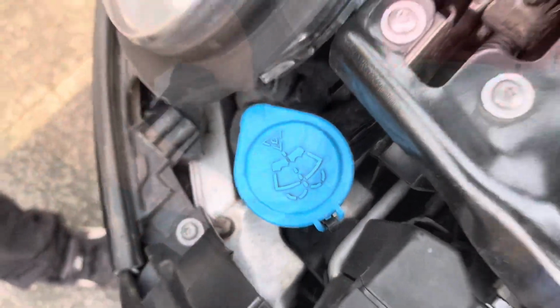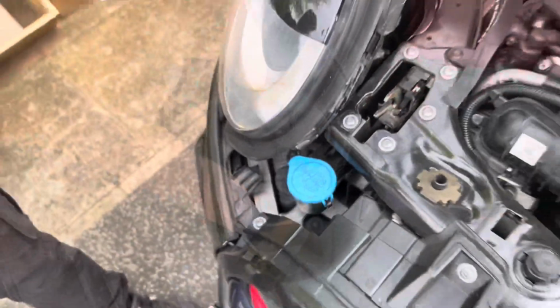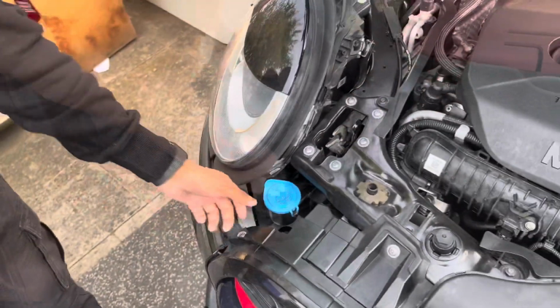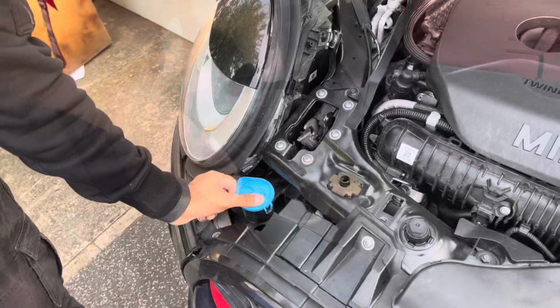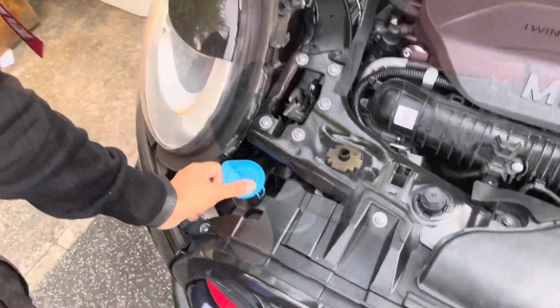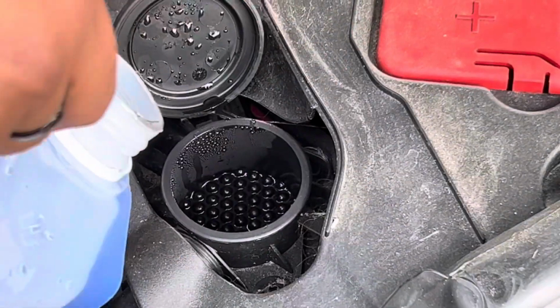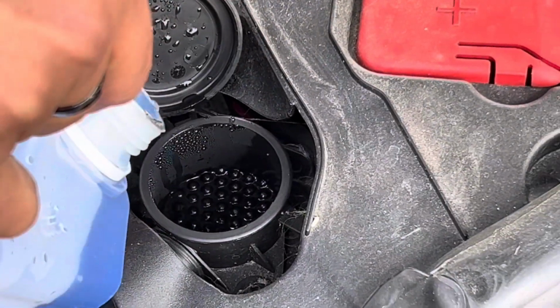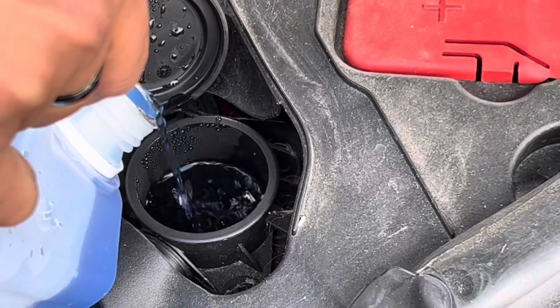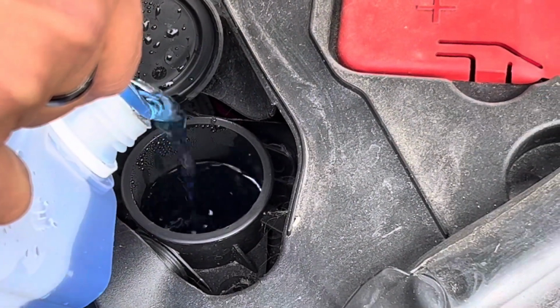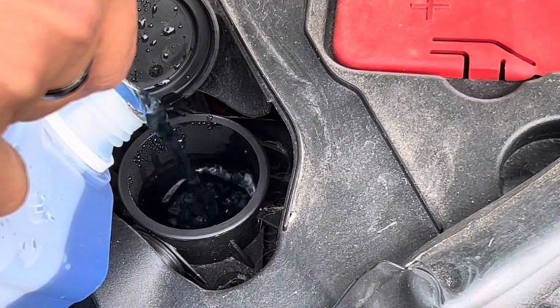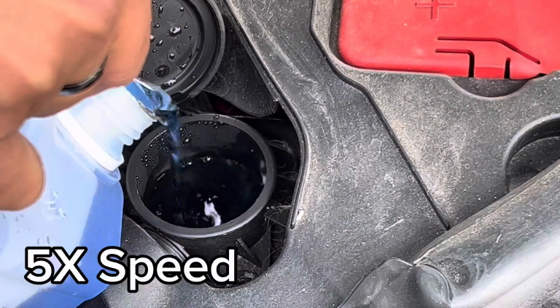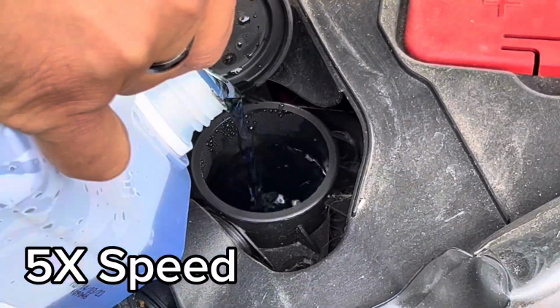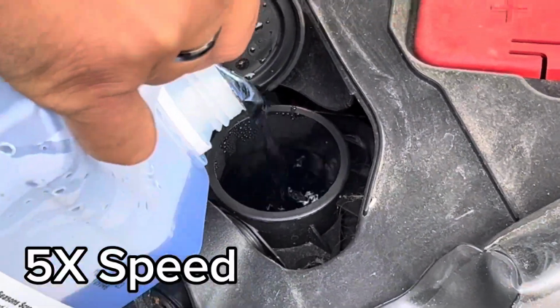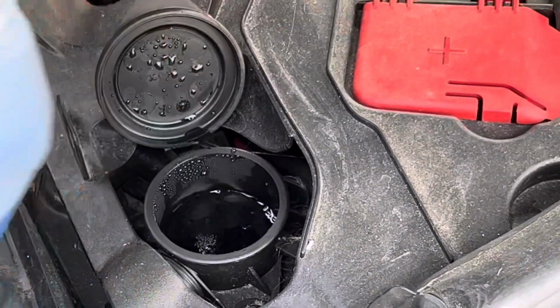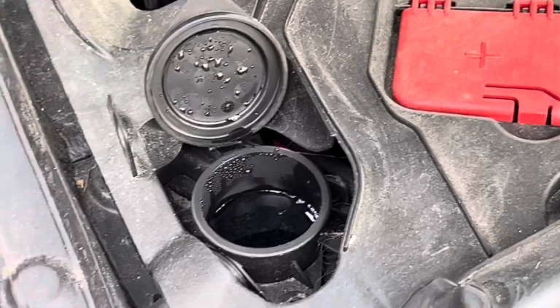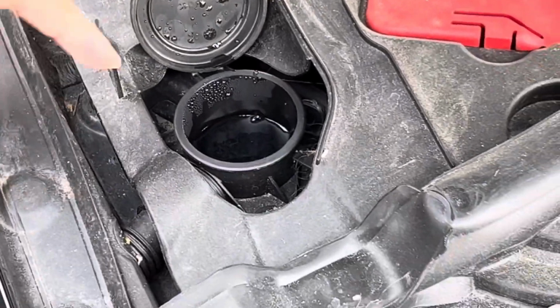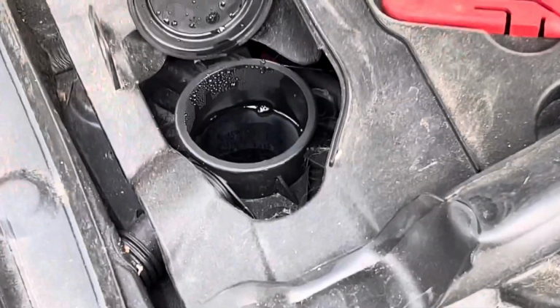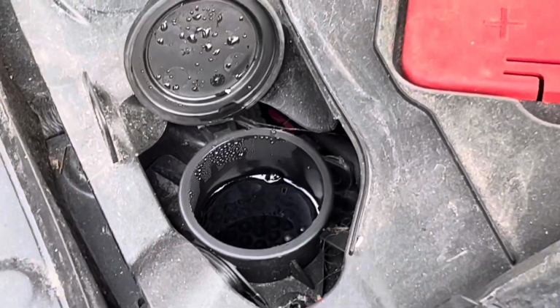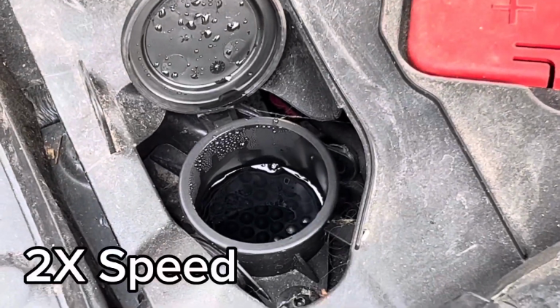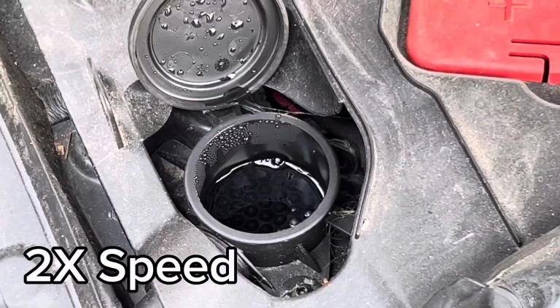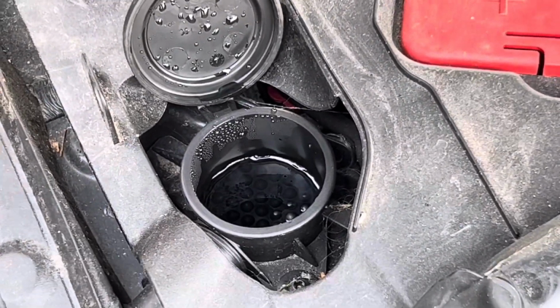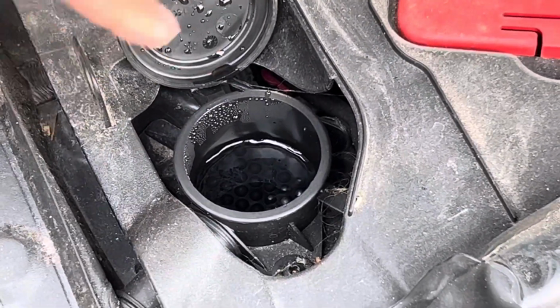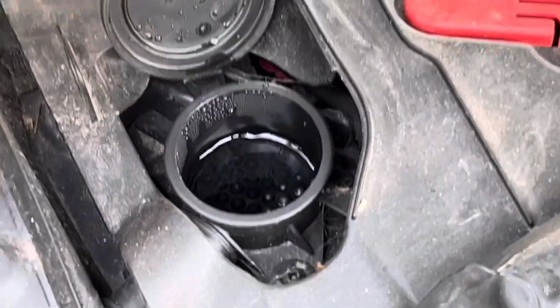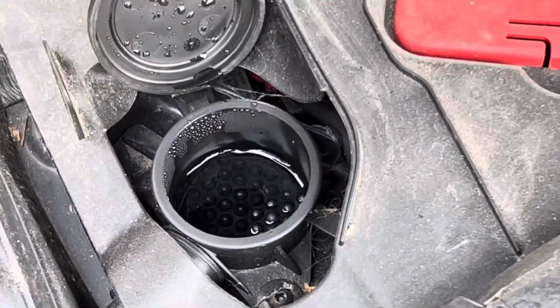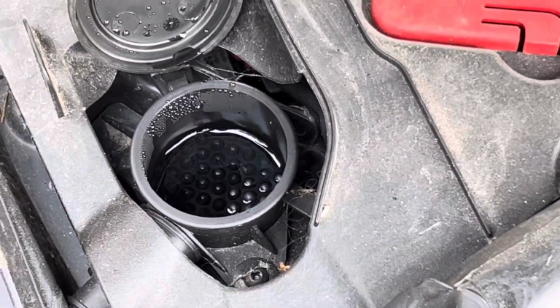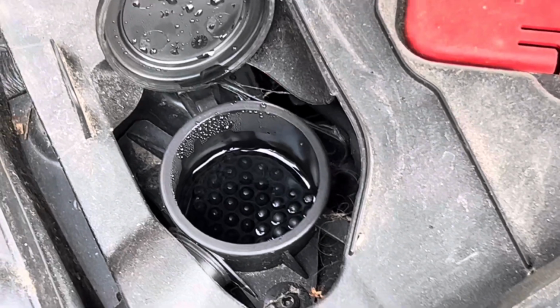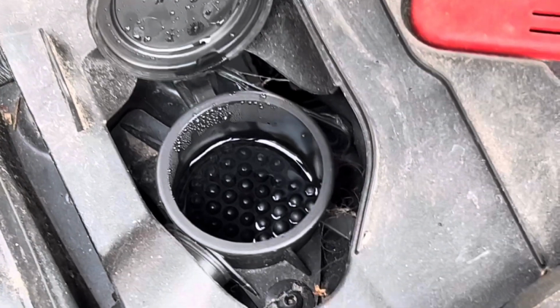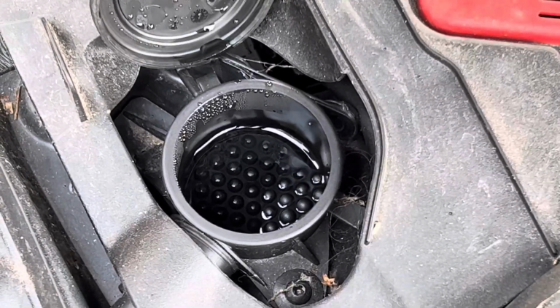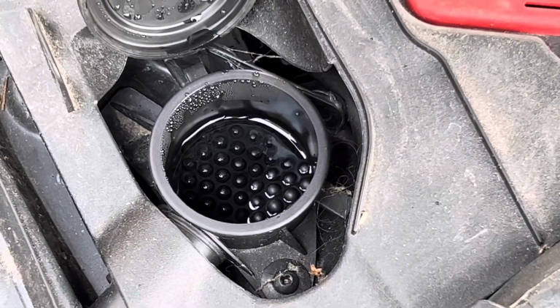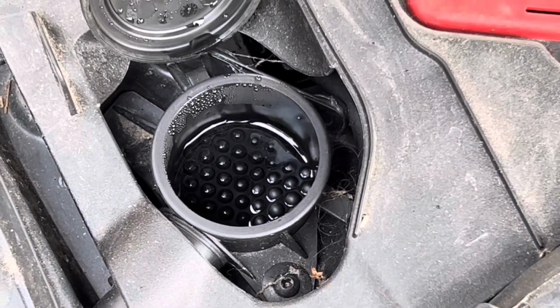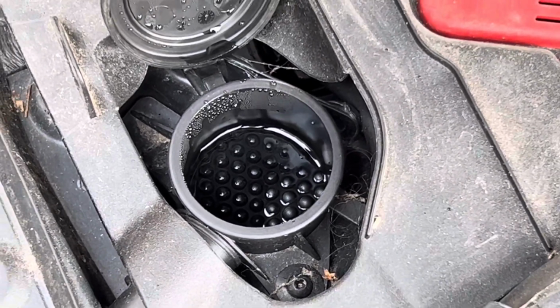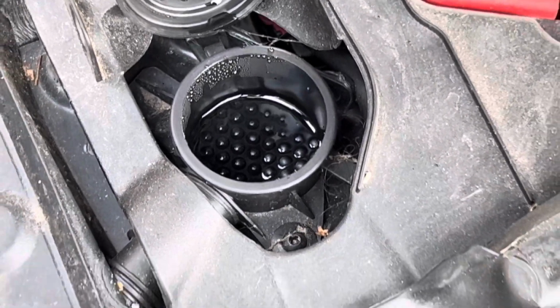So it's a lot more noticeable on that one. Fill it up, wait a little bit, let it sink down.